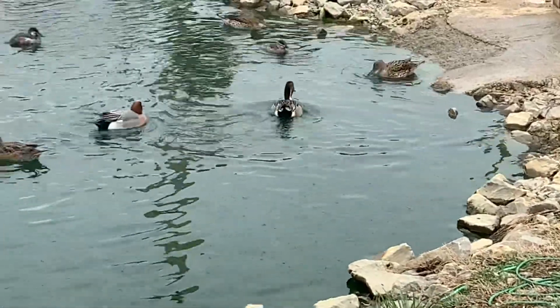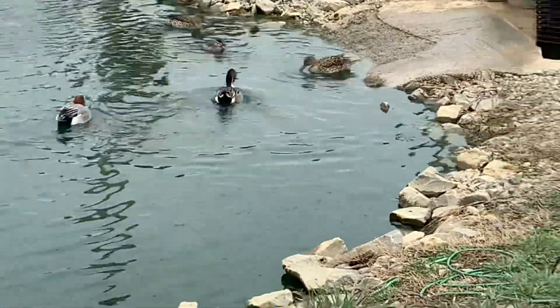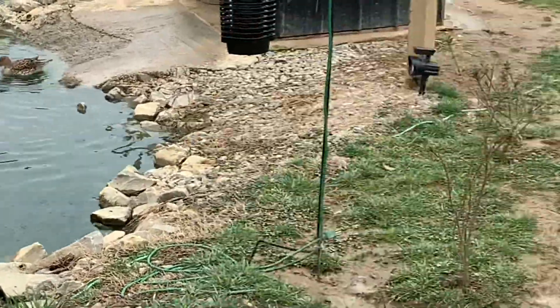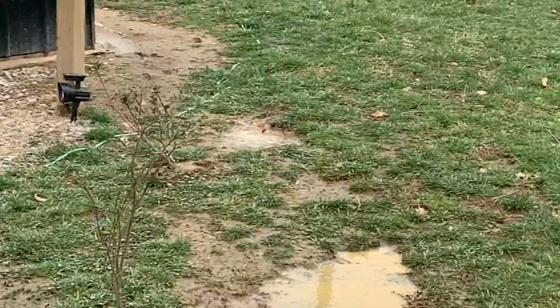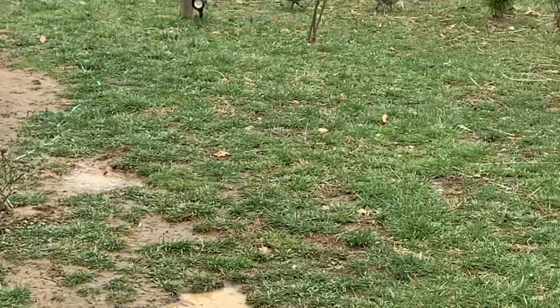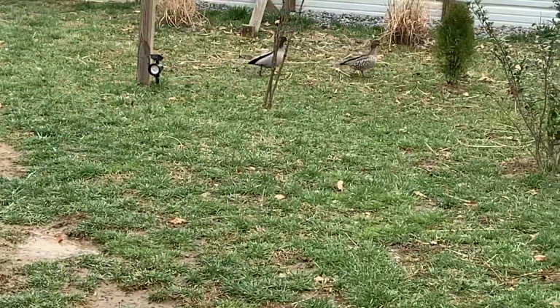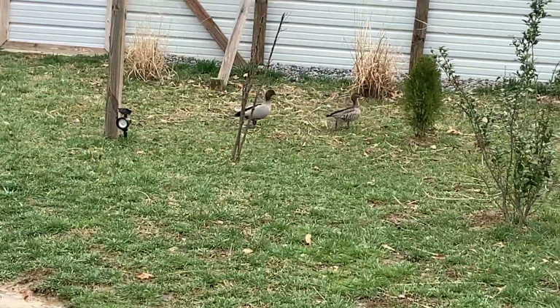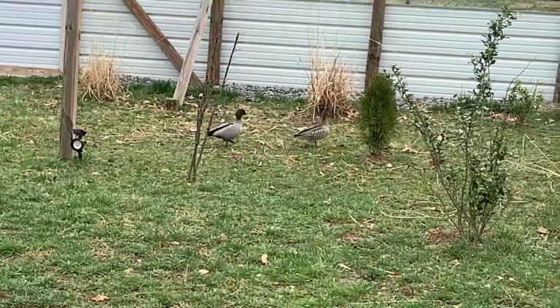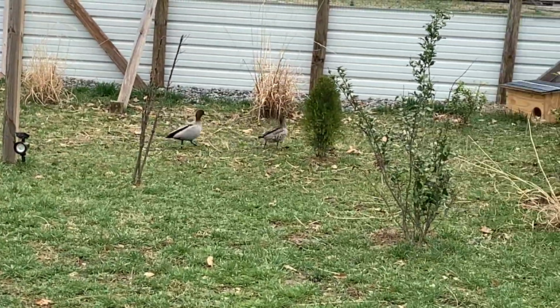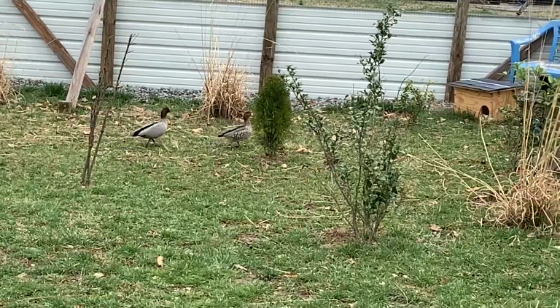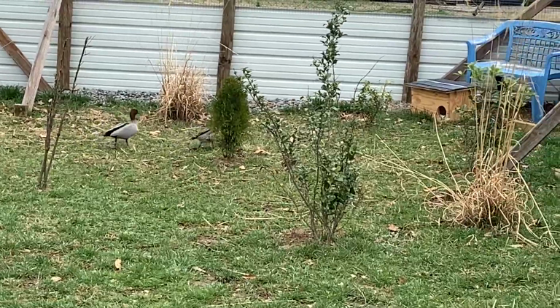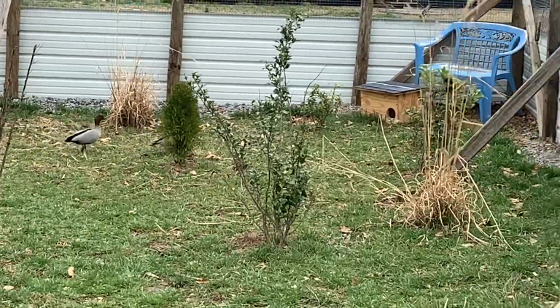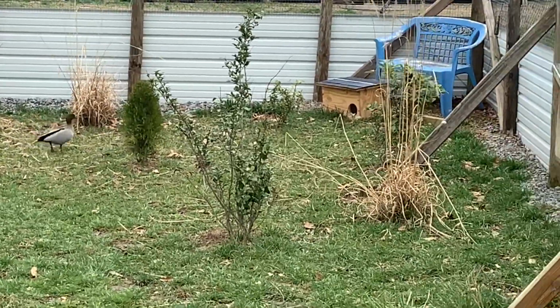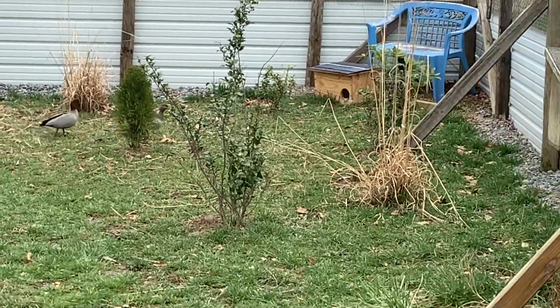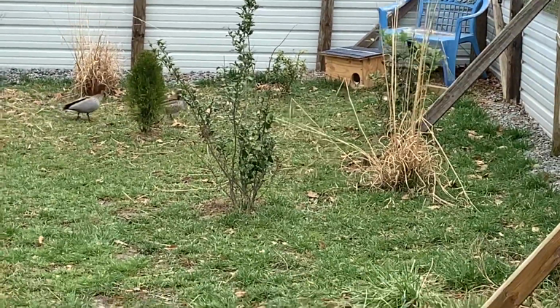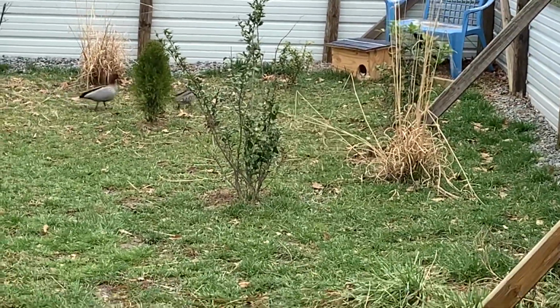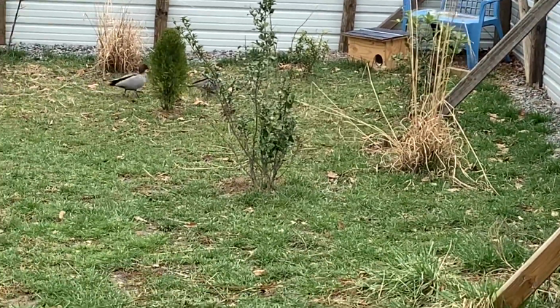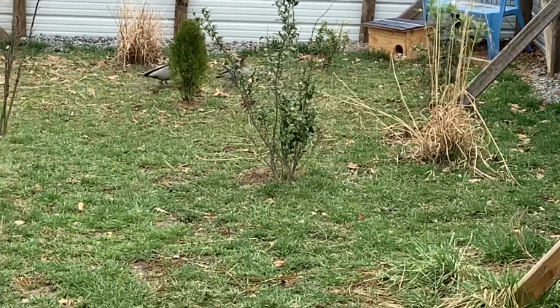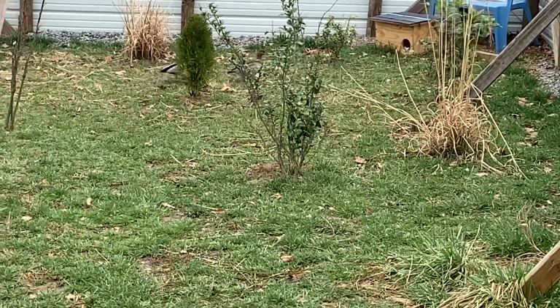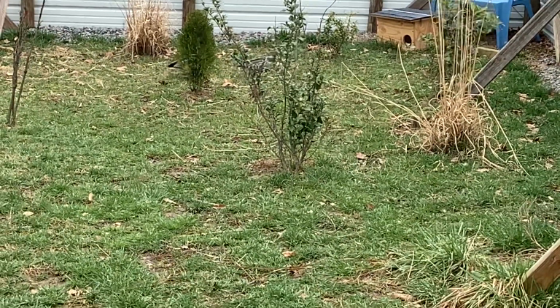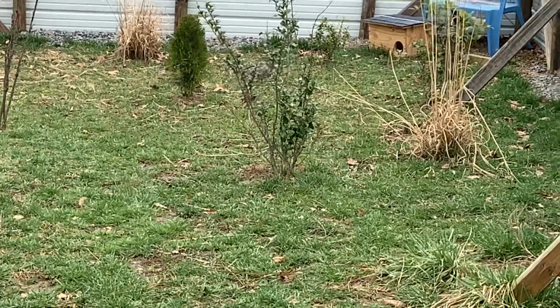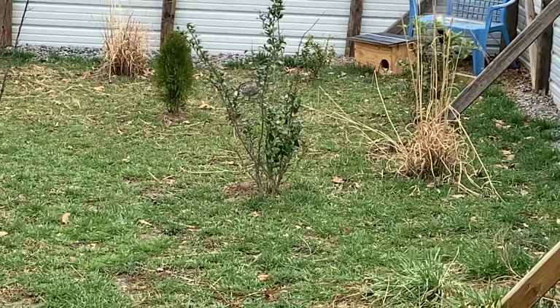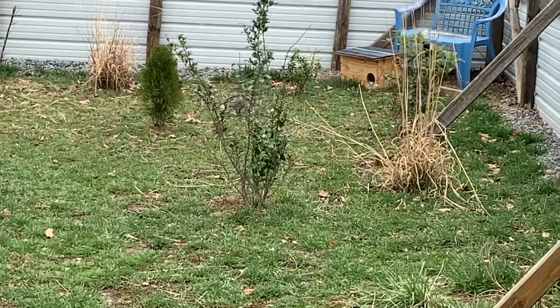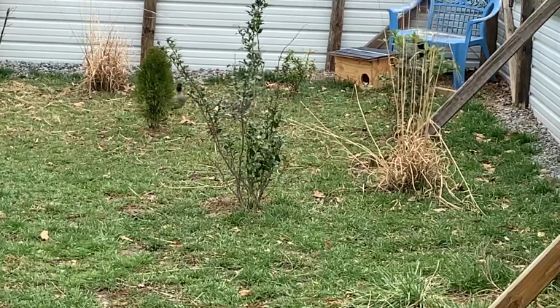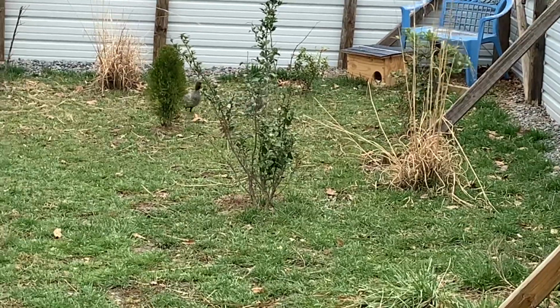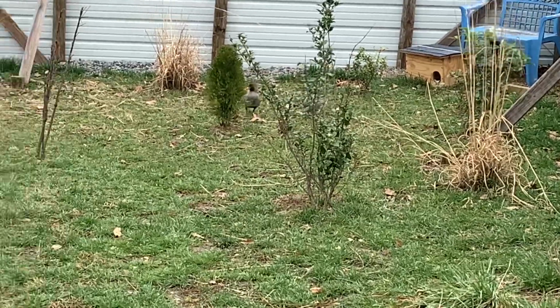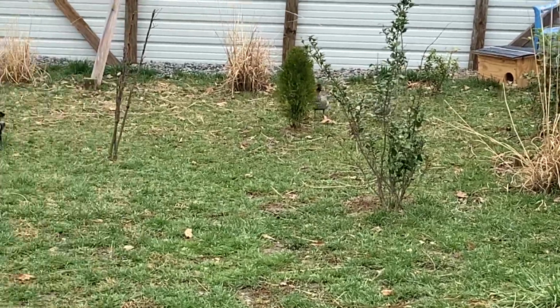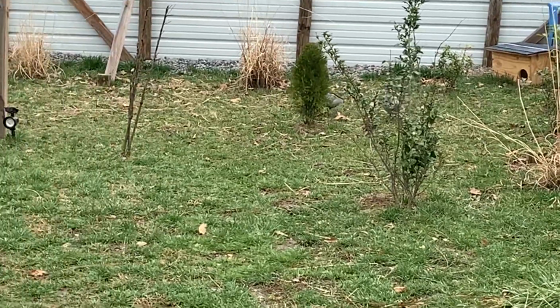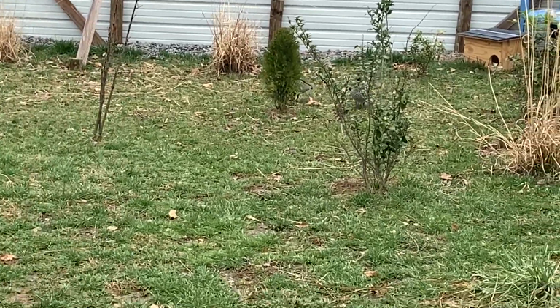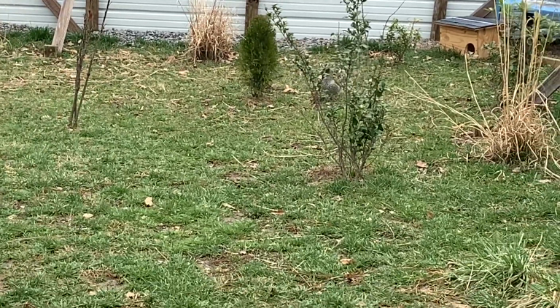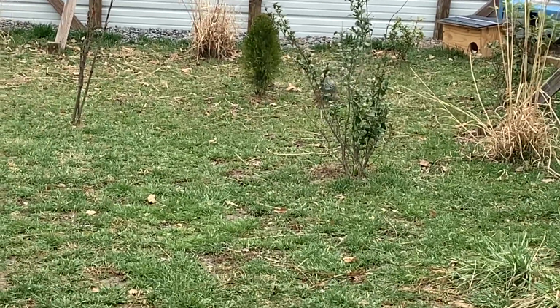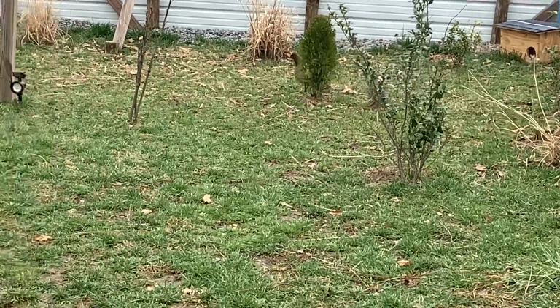But there goes my main geese — she's going up to the box. She's got nine eggs, so hopefully she's getting ready to start setting.